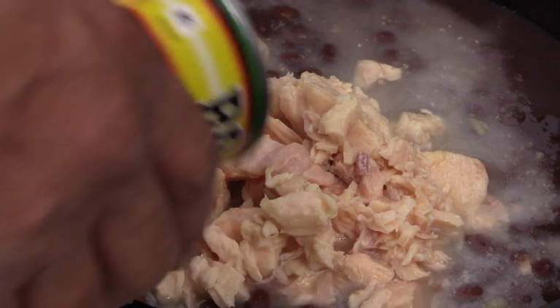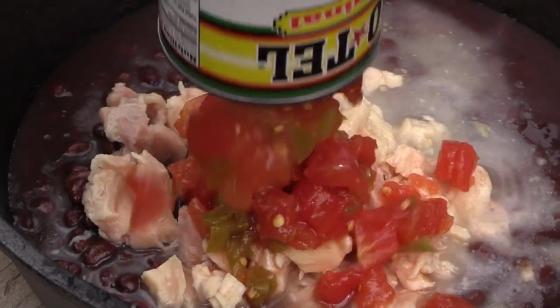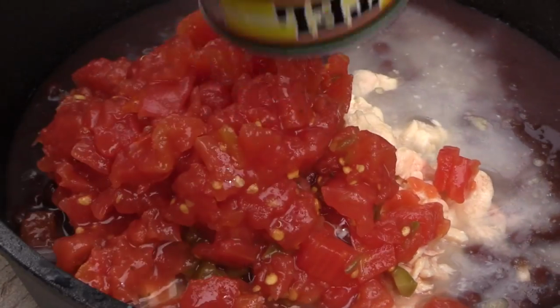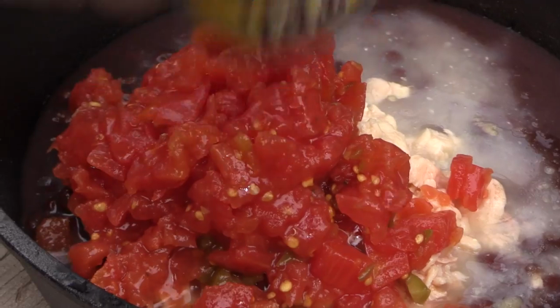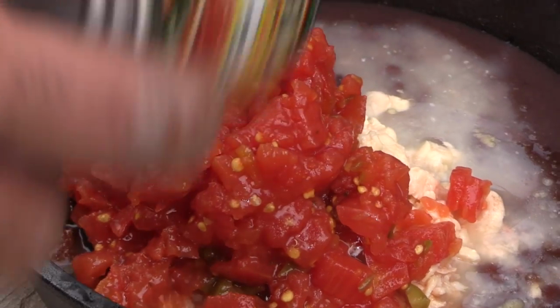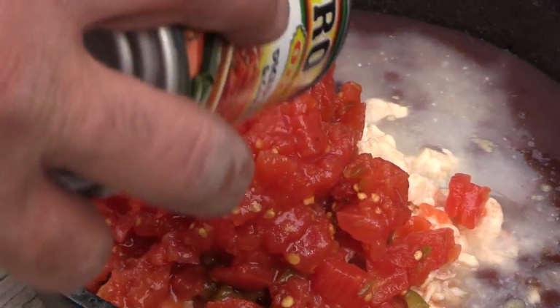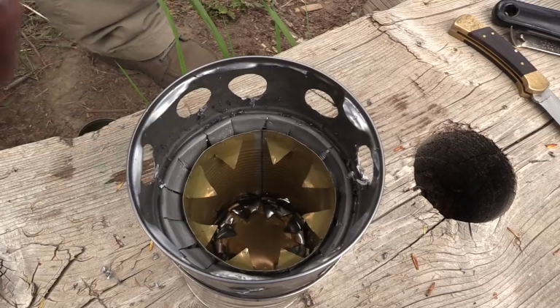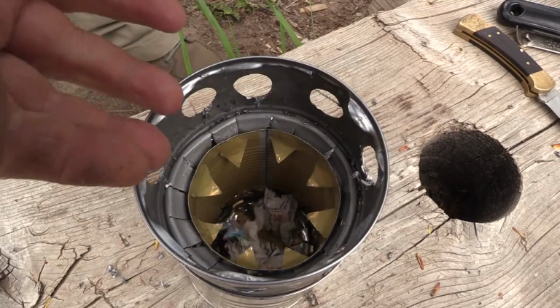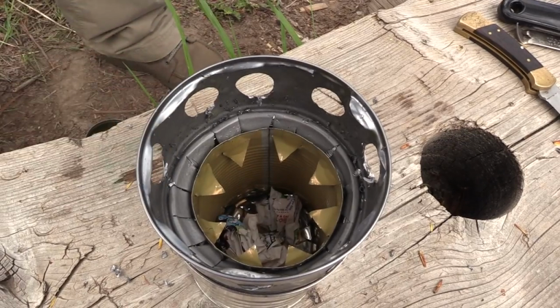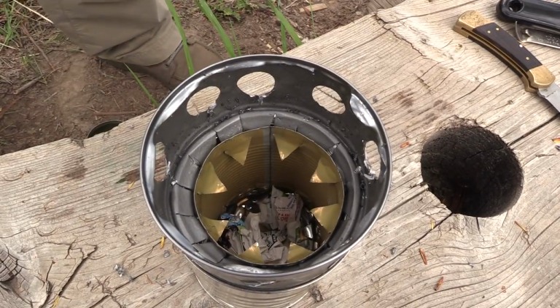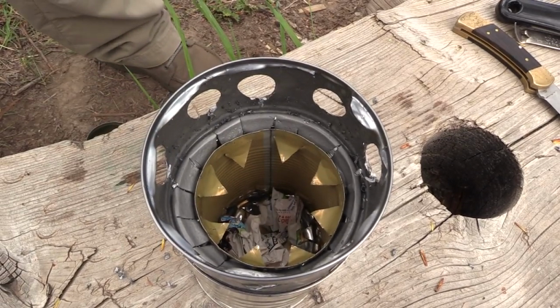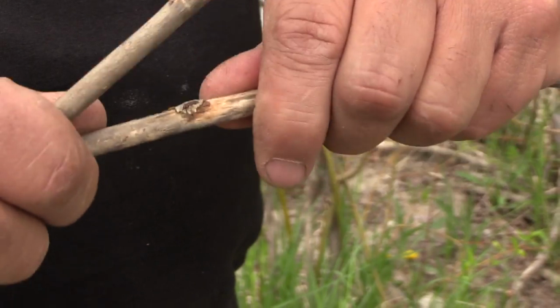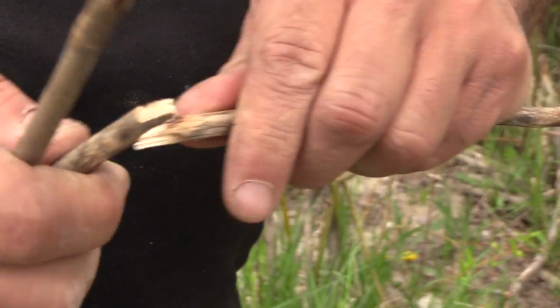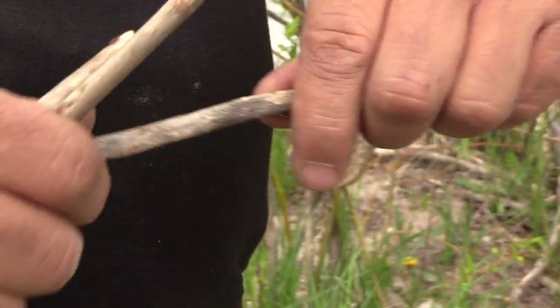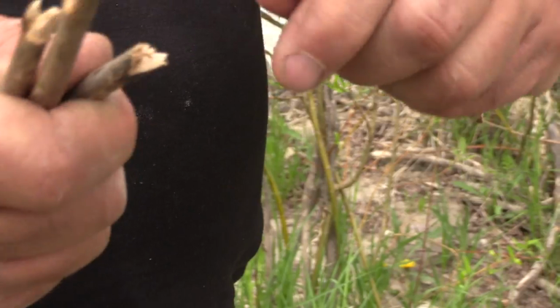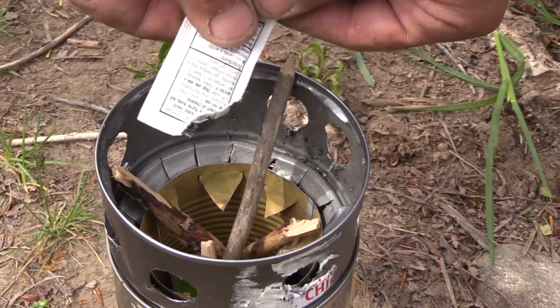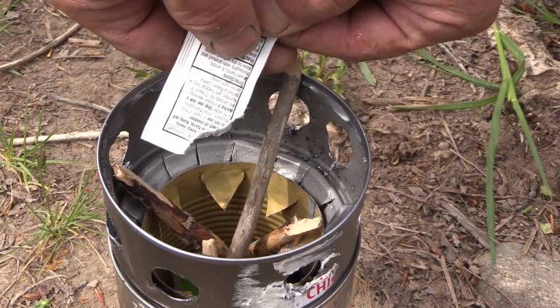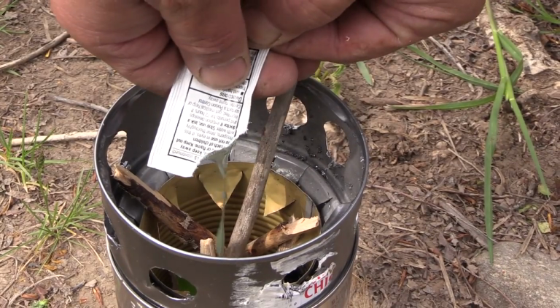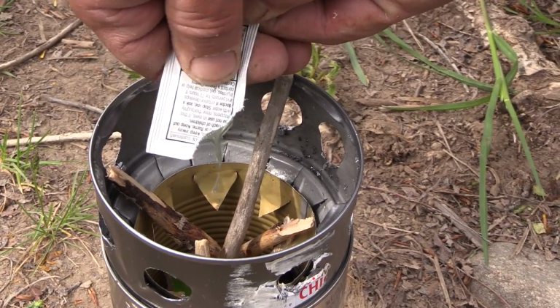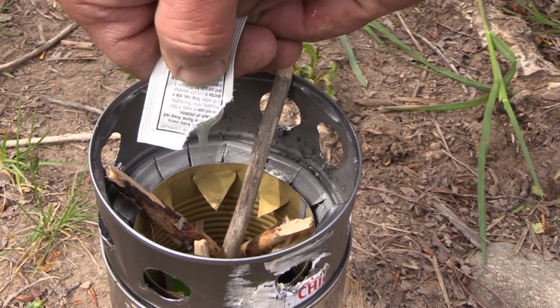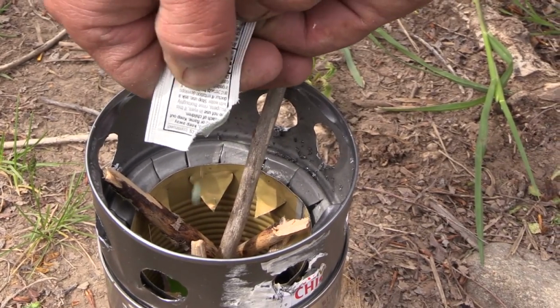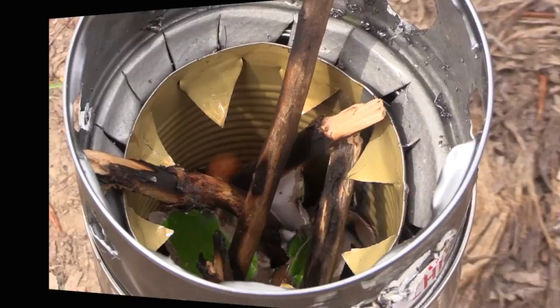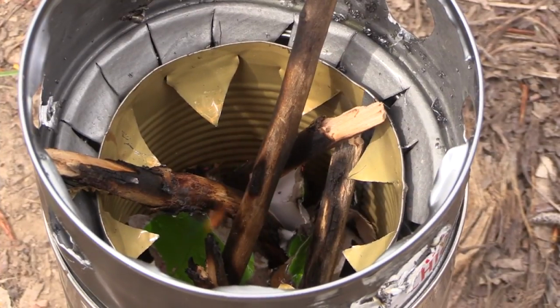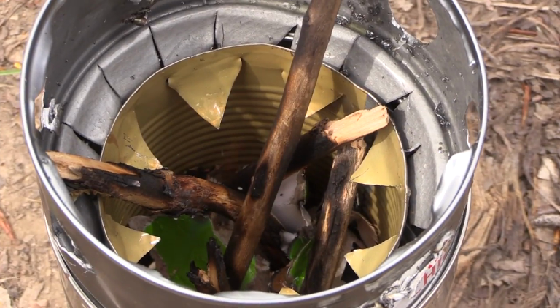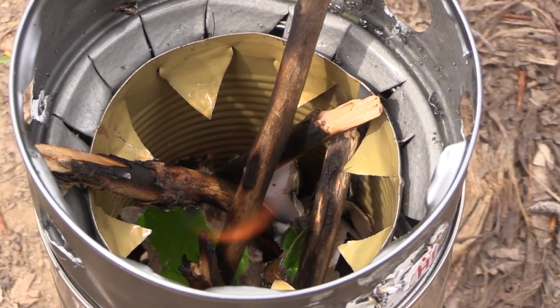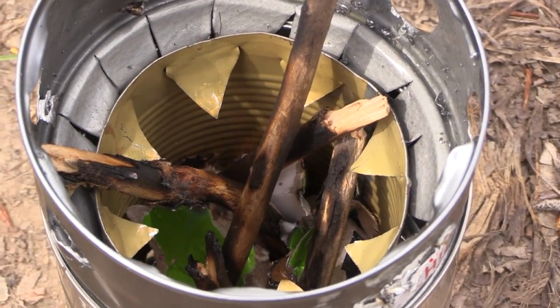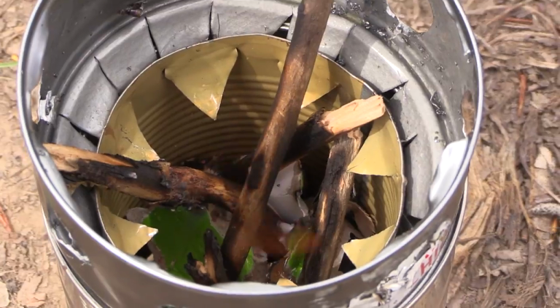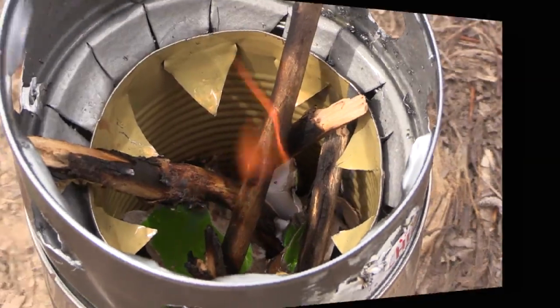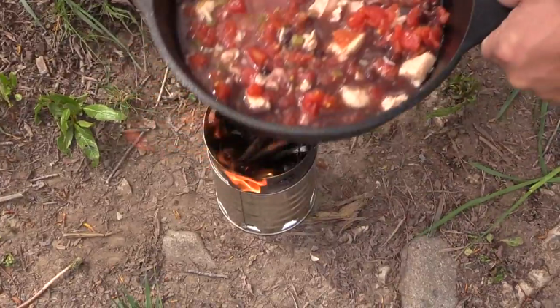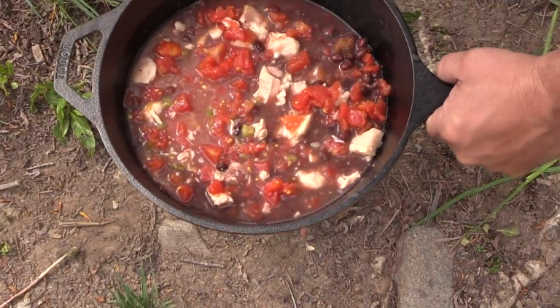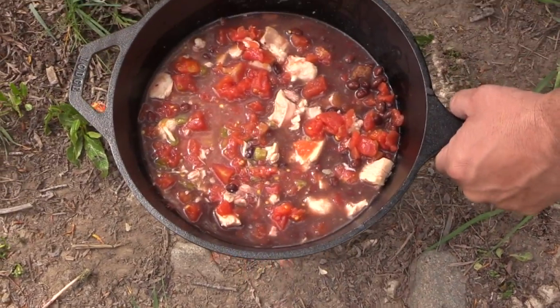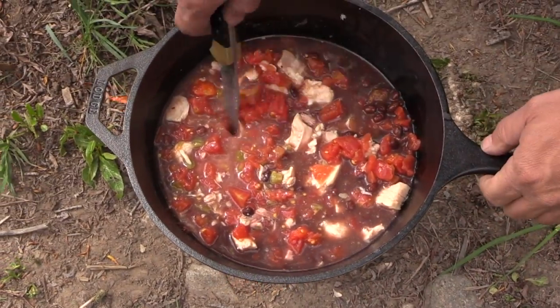I'm gonna add some green chili and tomatoes to my dish, toss the wrappers from the can into the bottom of the stove along with some kindling, add a little hand sanitizer from my first aid kit. This will help the fire get going — light it right up, and we're ready to cook.